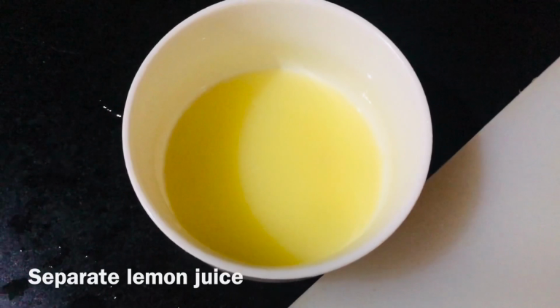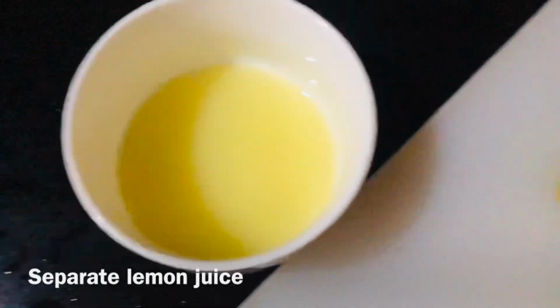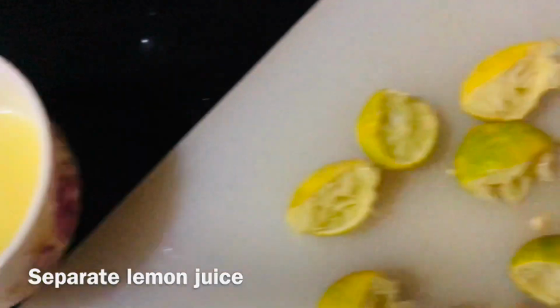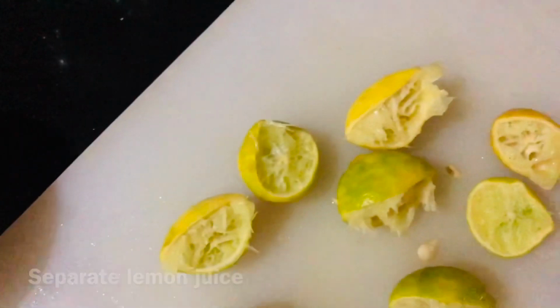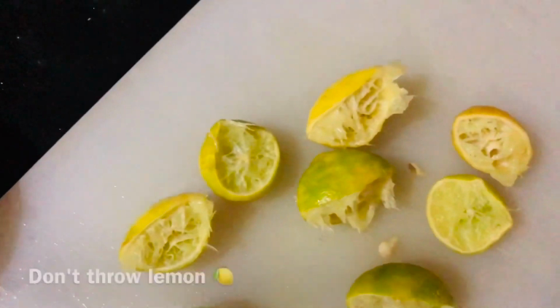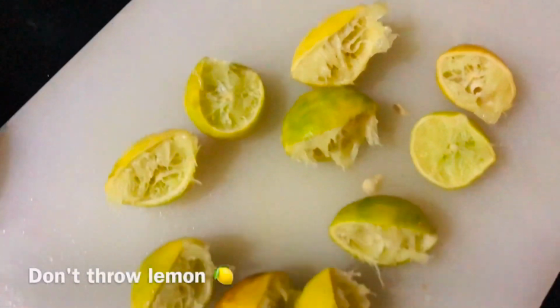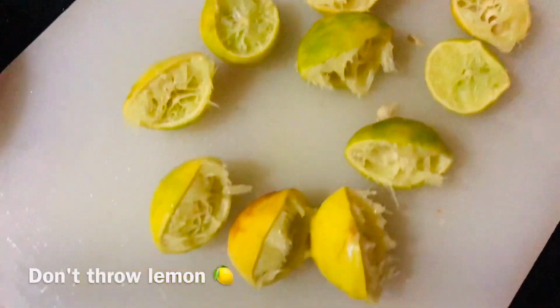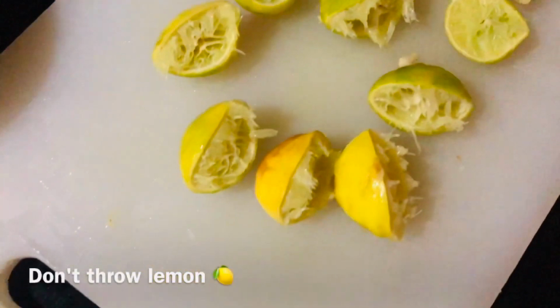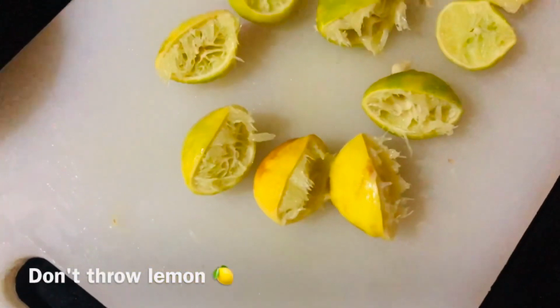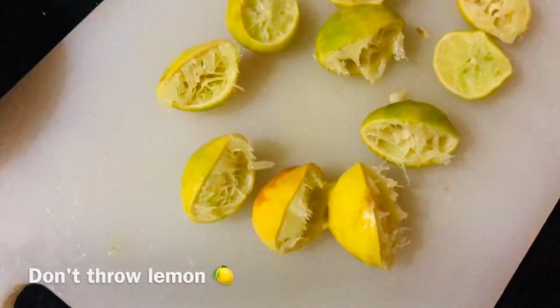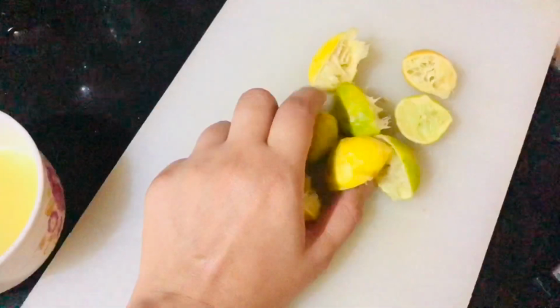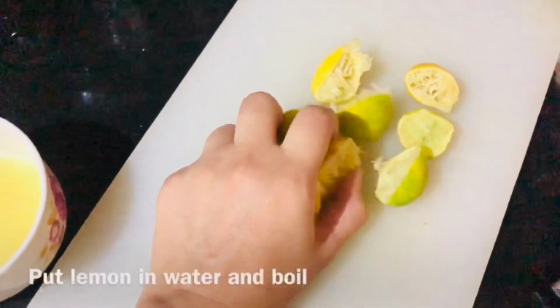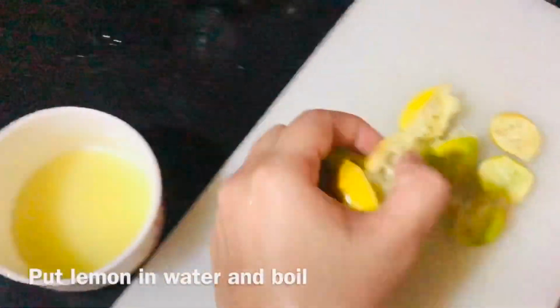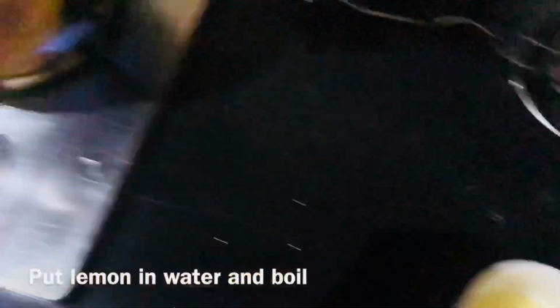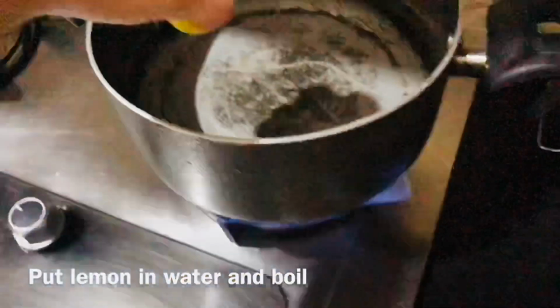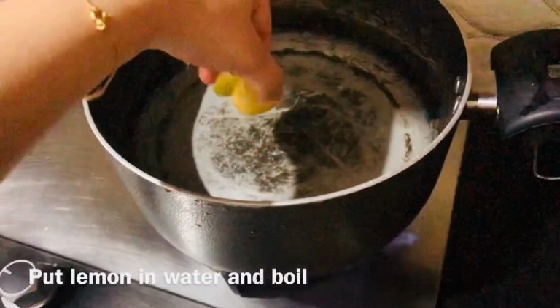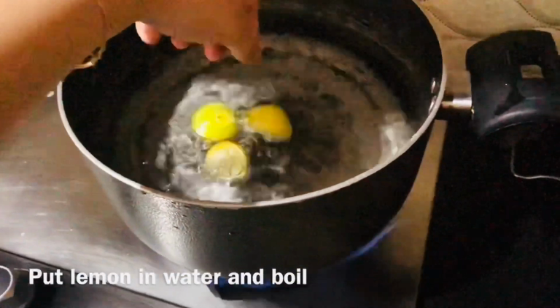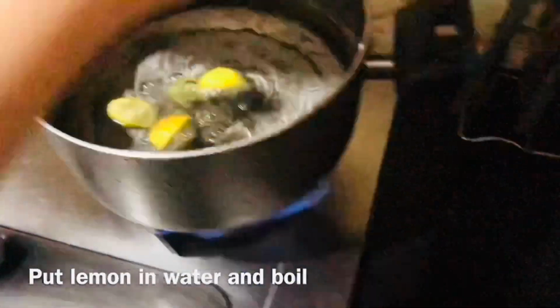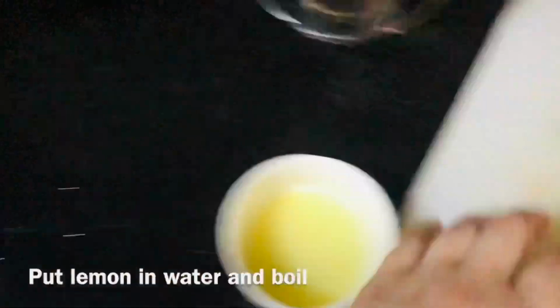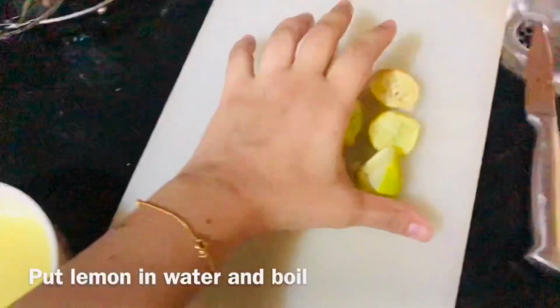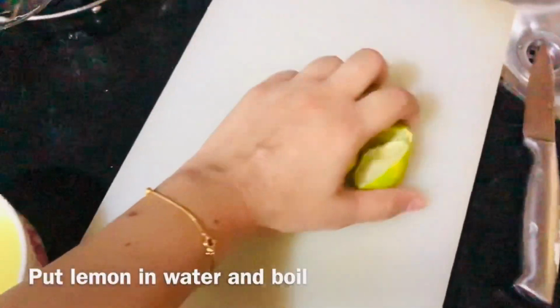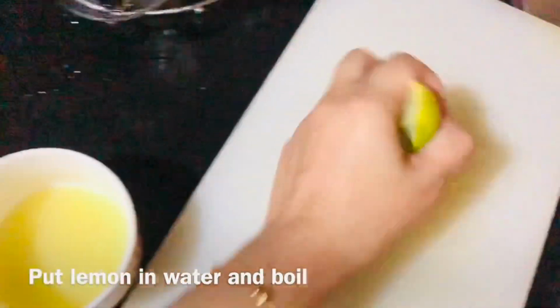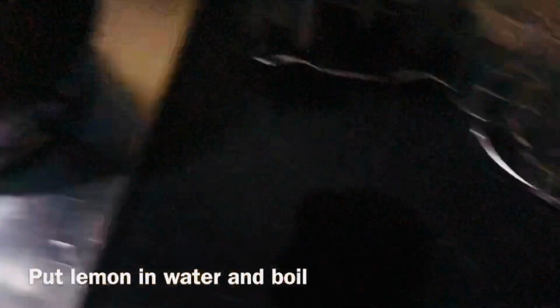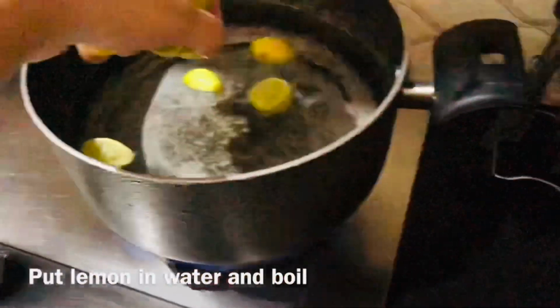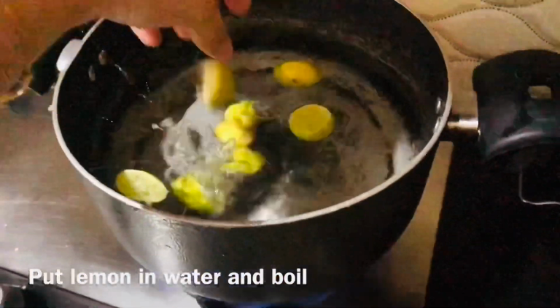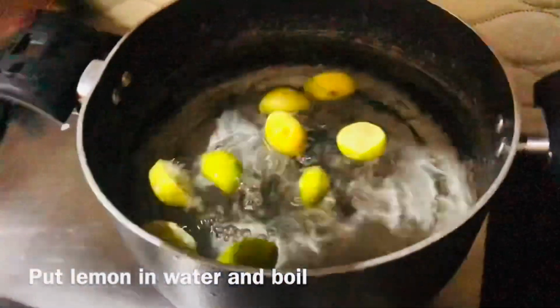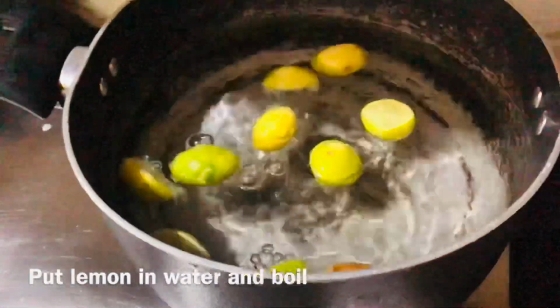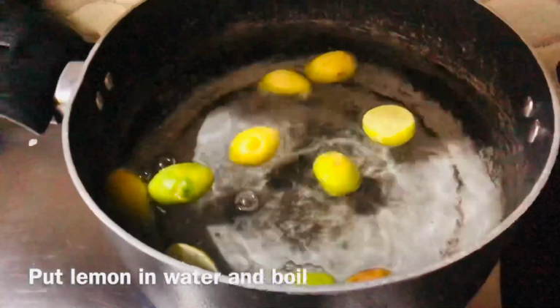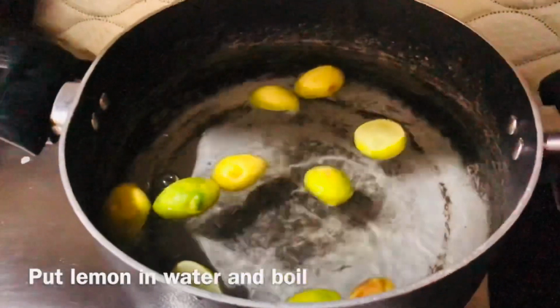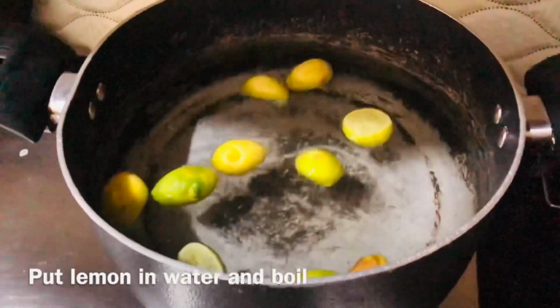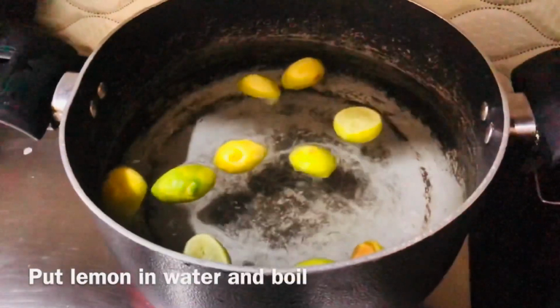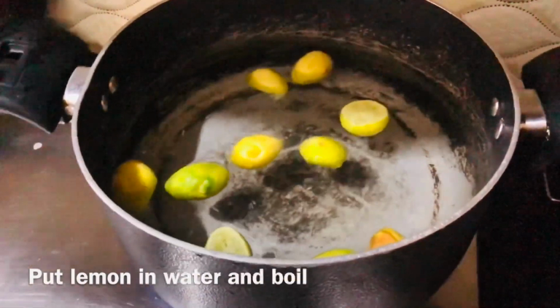When the water is warm, we will add all the juice from the lemon. We will boil it until it reduces.